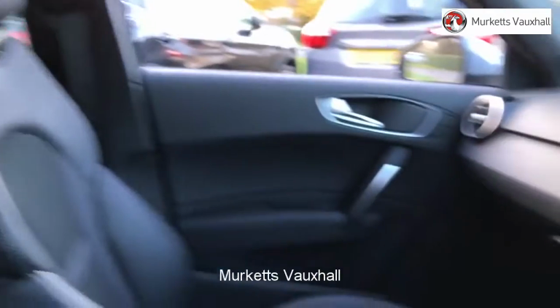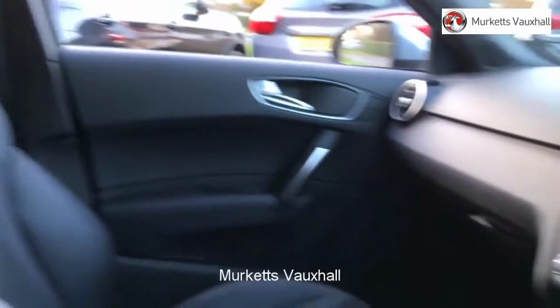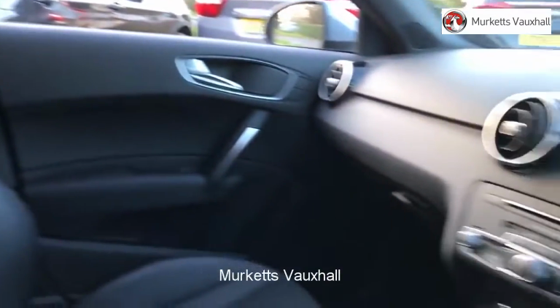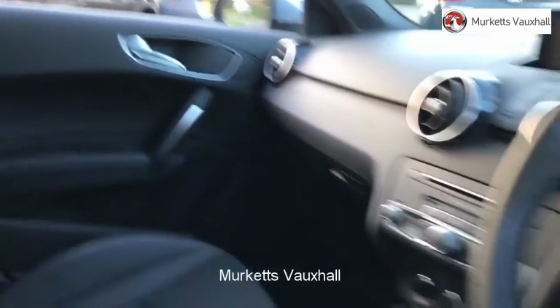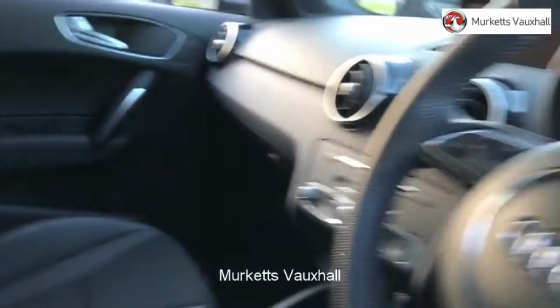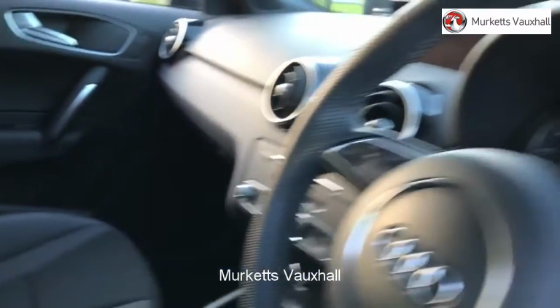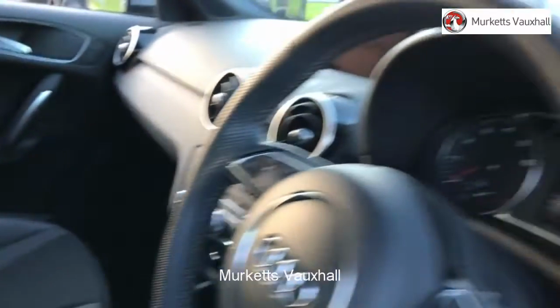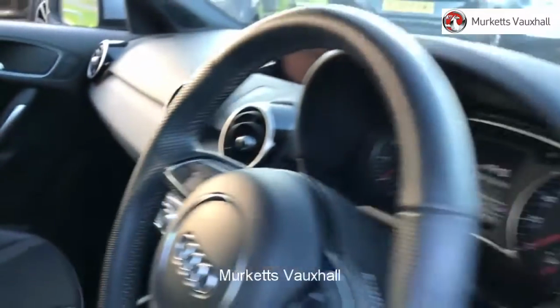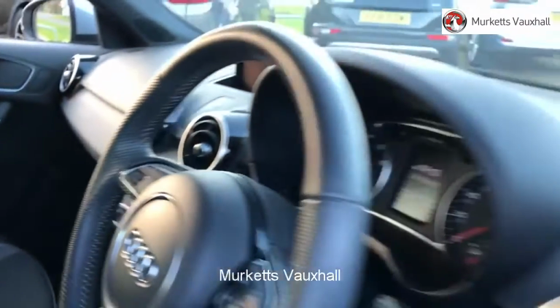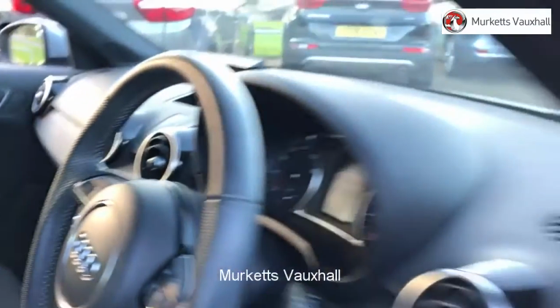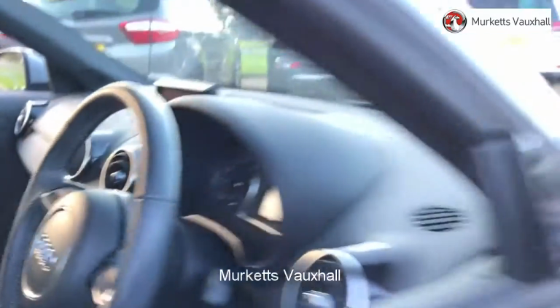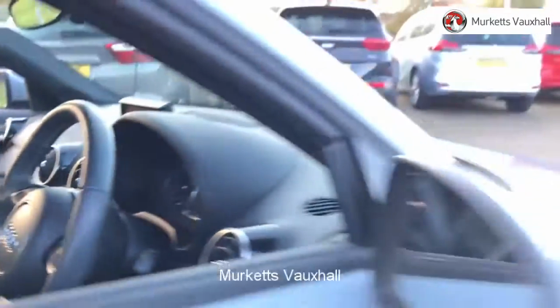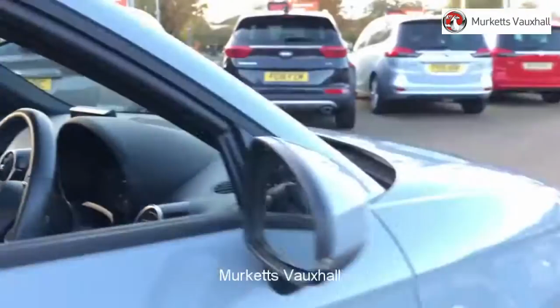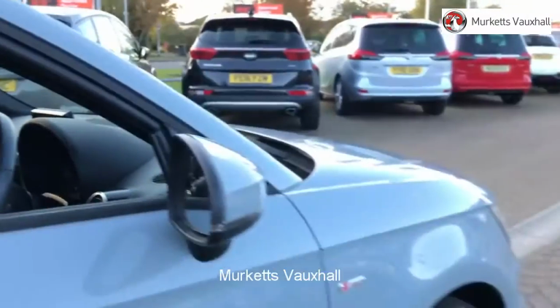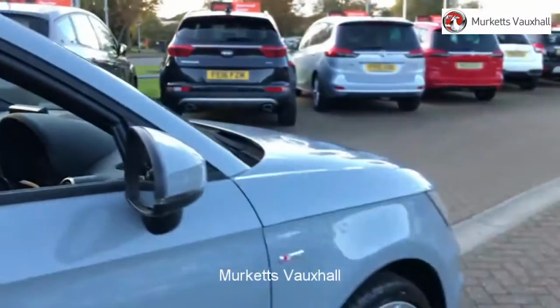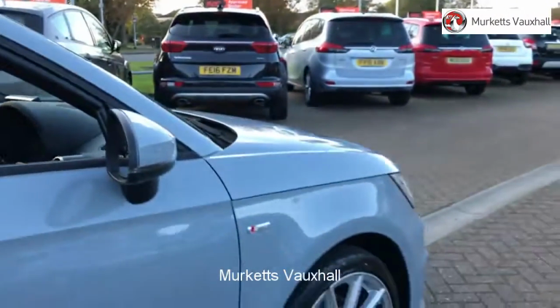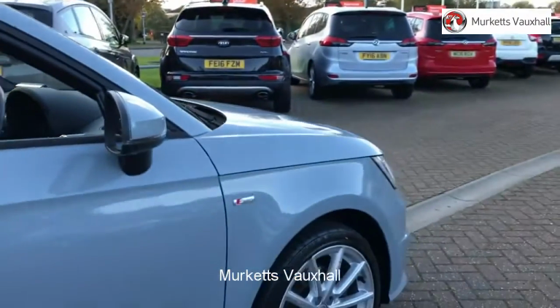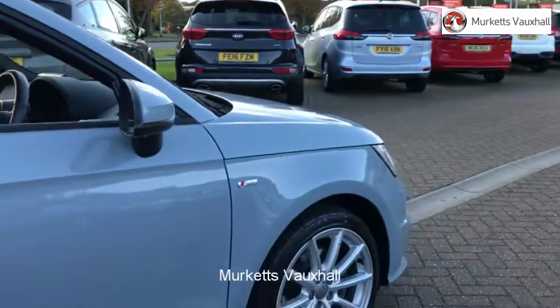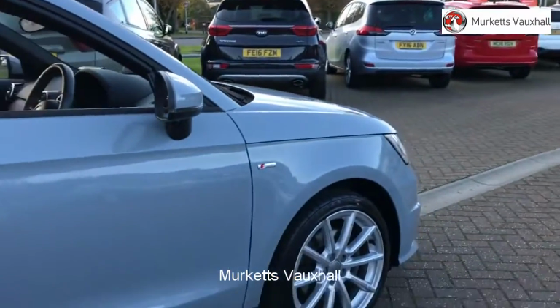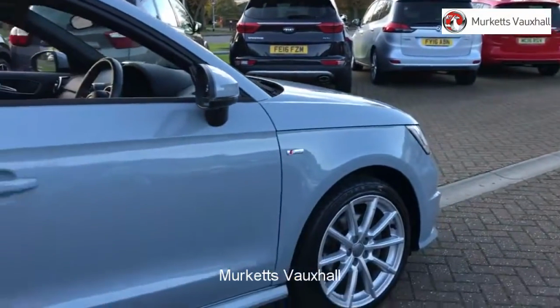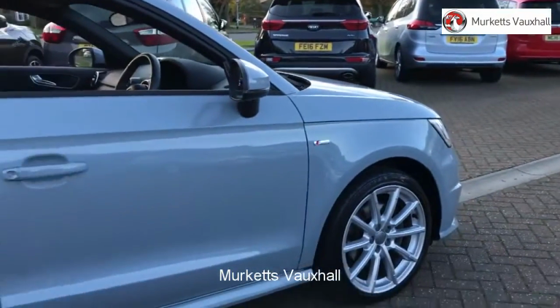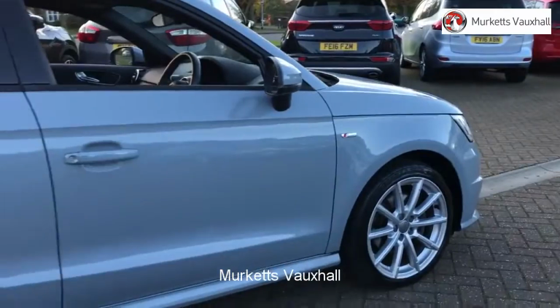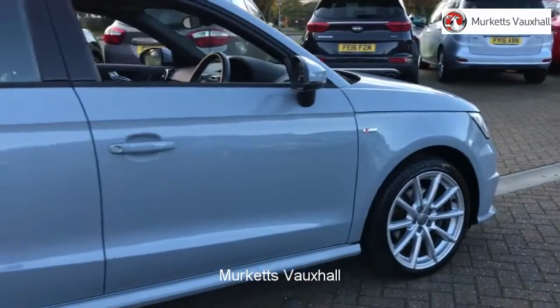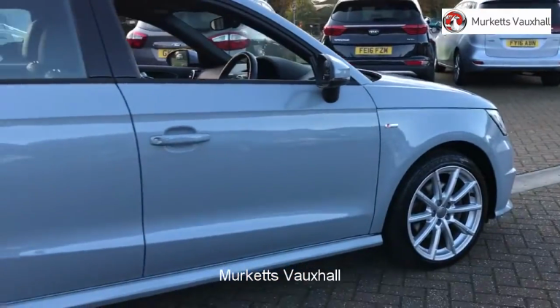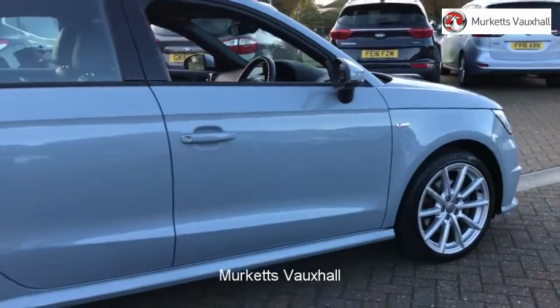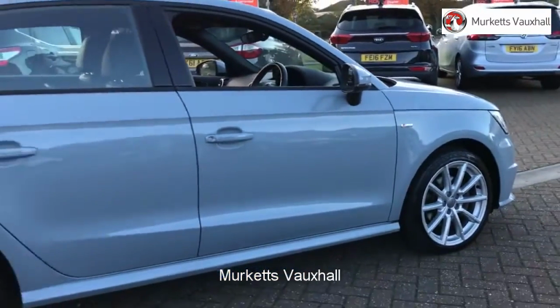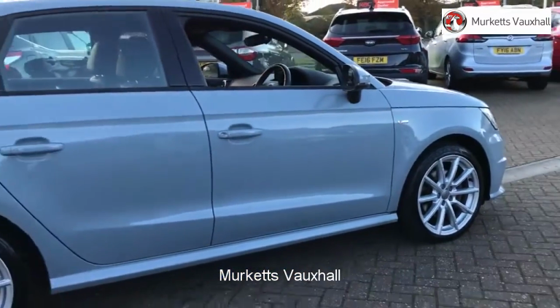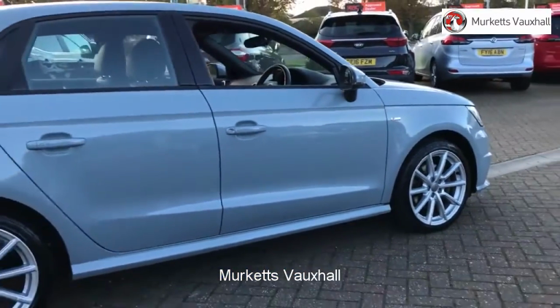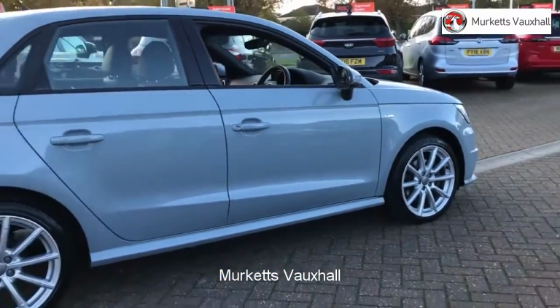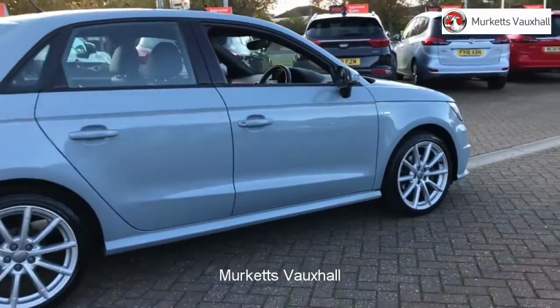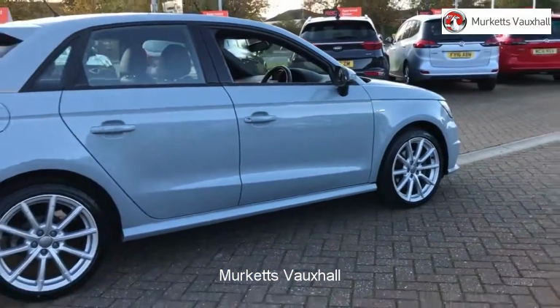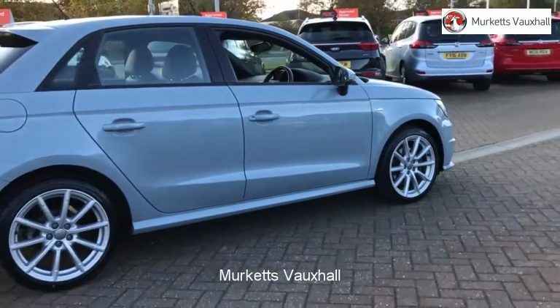To book a test drive for this or any other vehicle, please contact us by visiting the web address or by using the phone number at the bottom of the video.